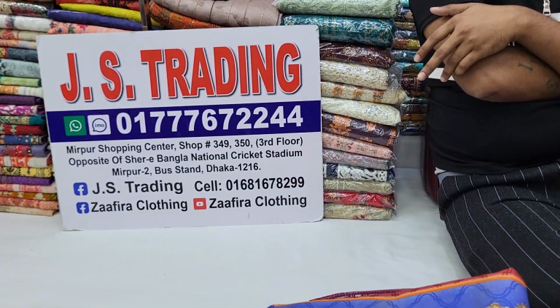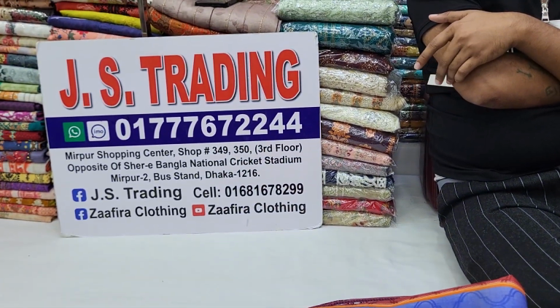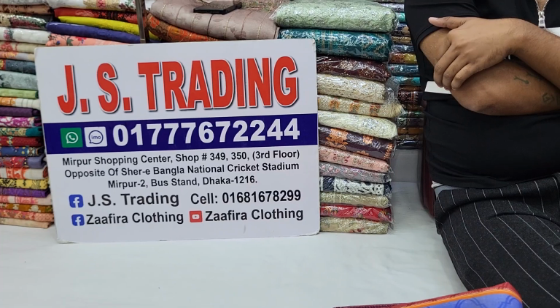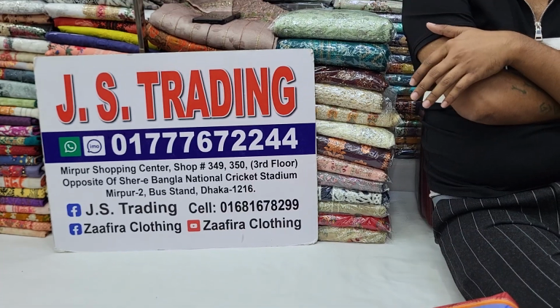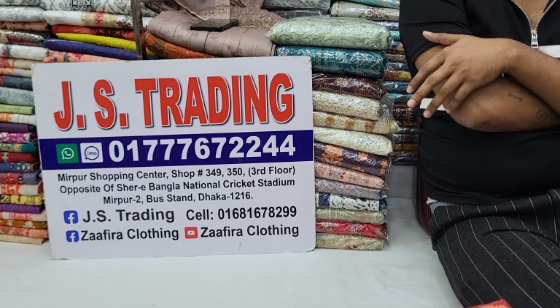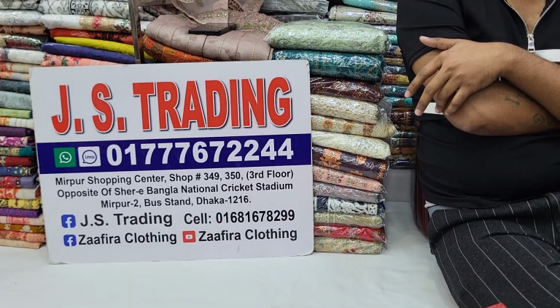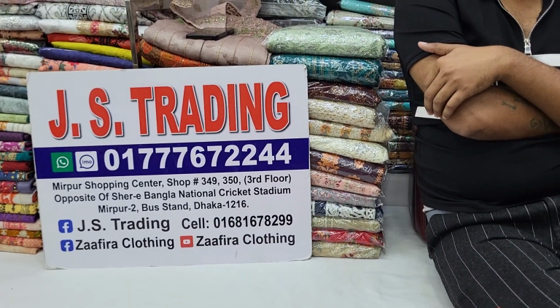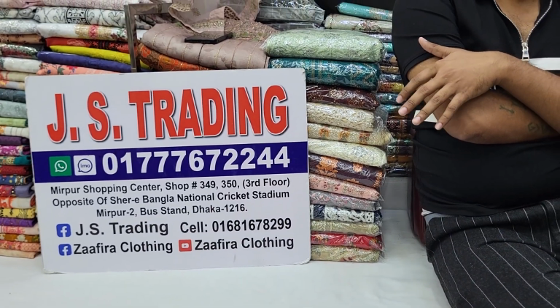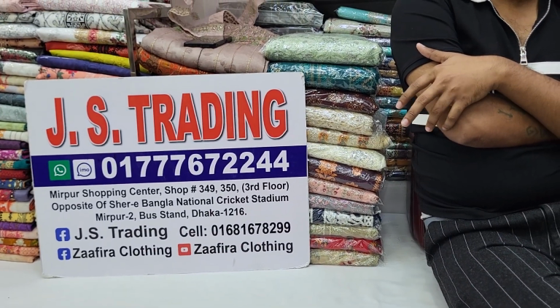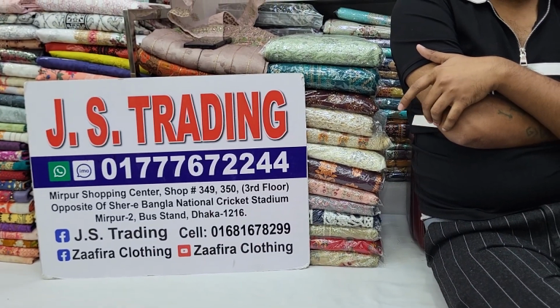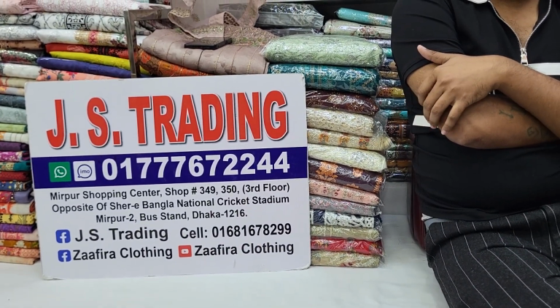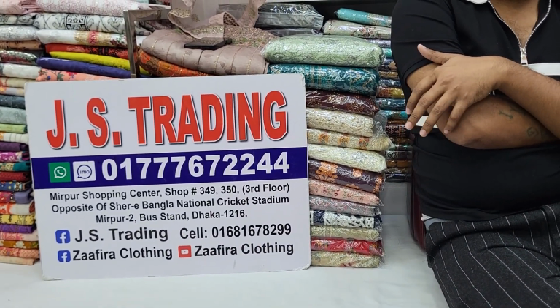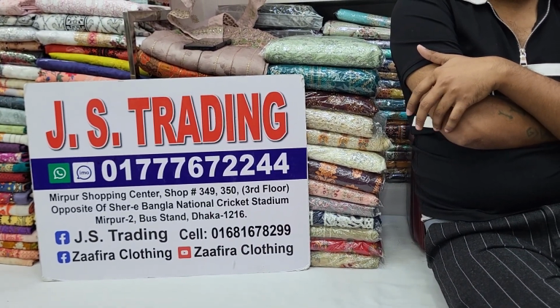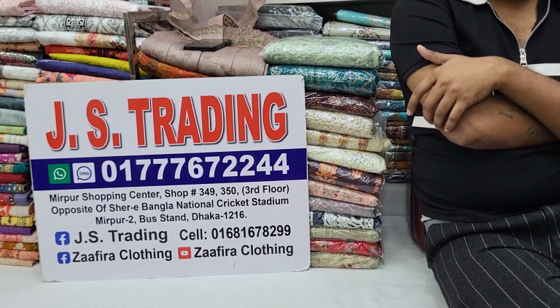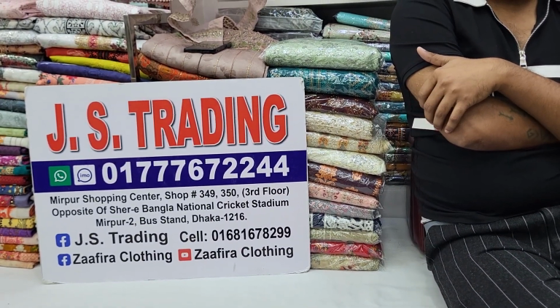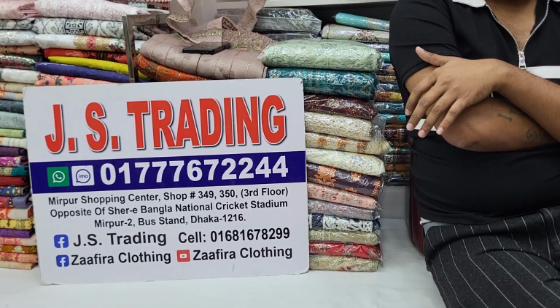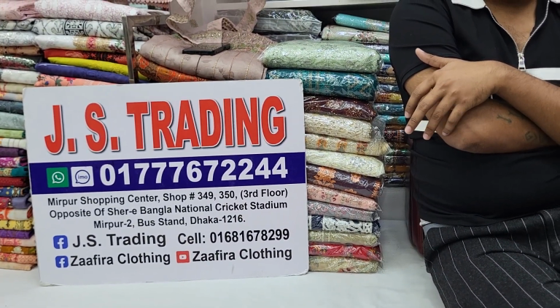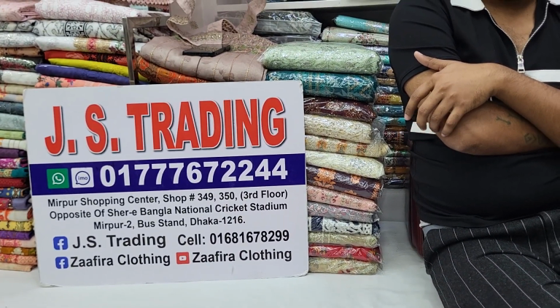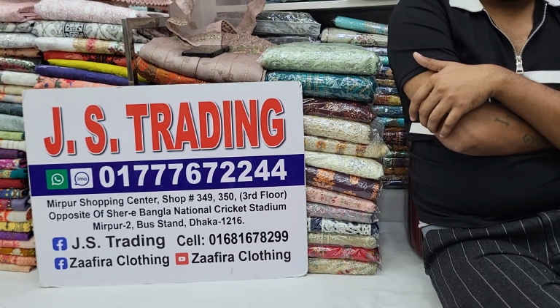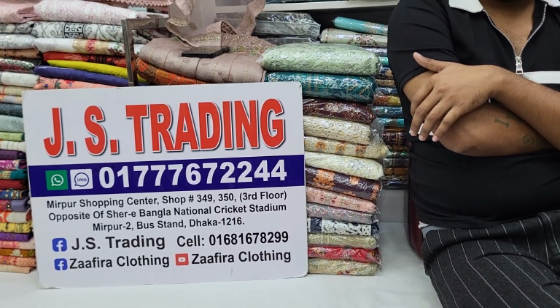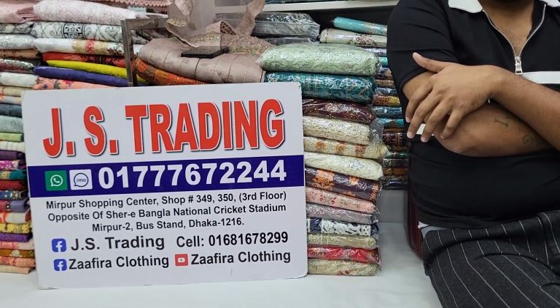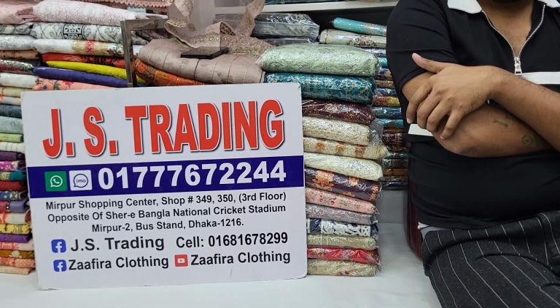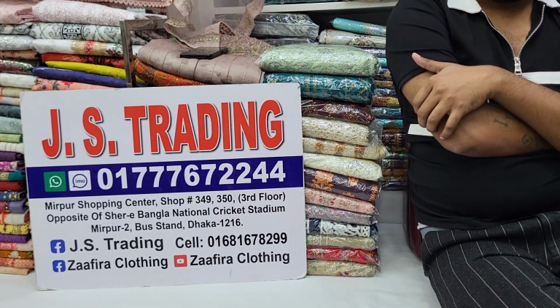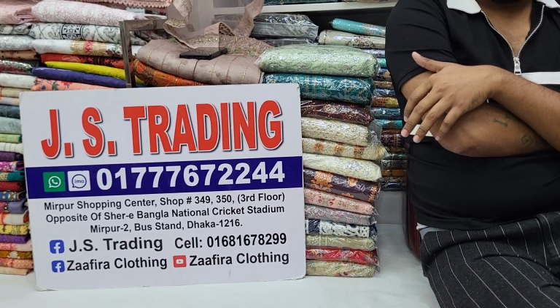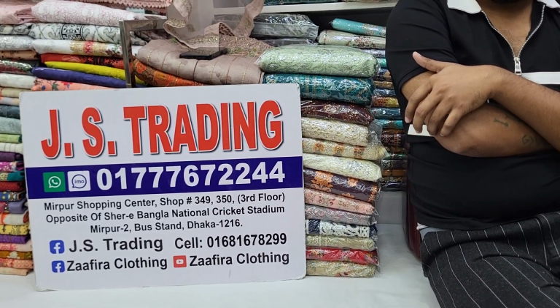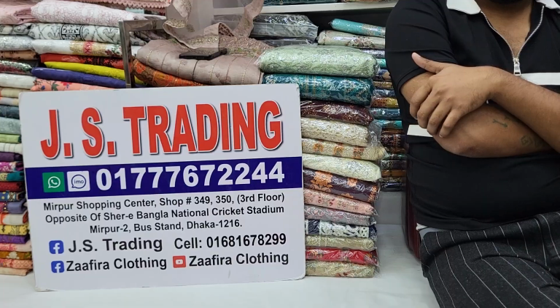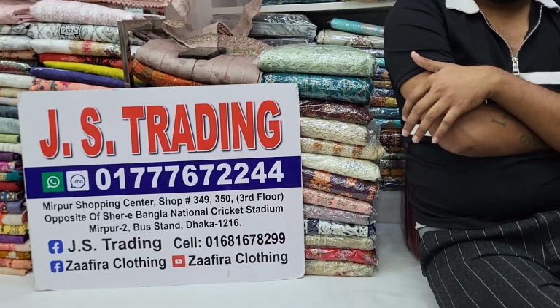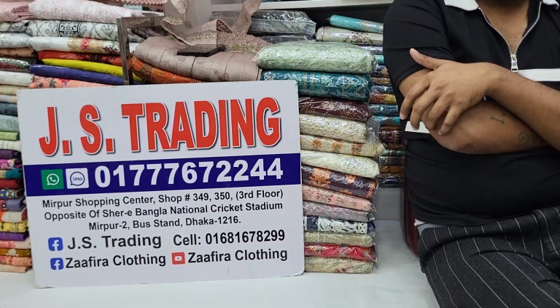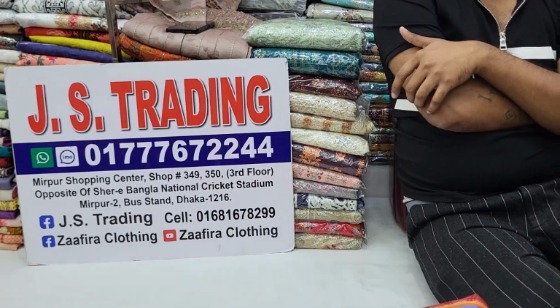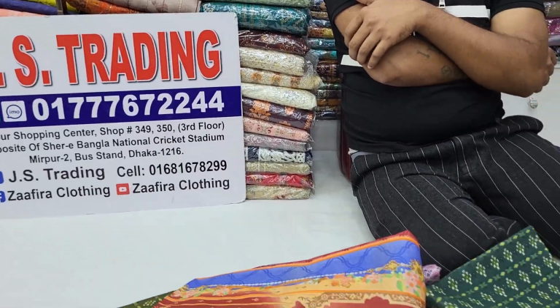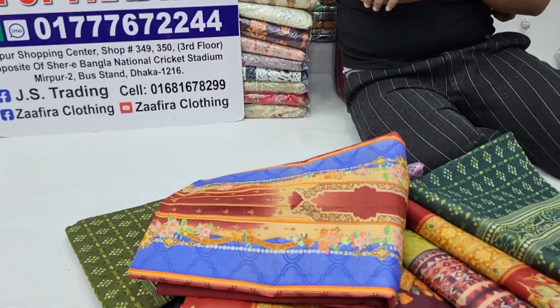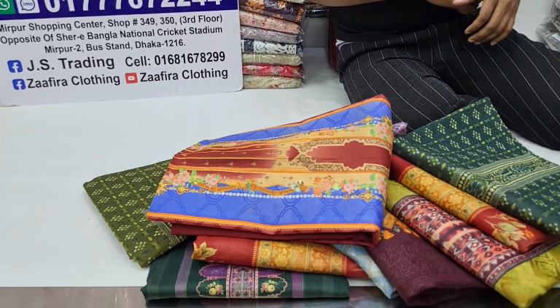JAS Trading Shop can be contacted via WhatsApp and email. You can order and get the address and details. You can also follow and subscribe to our Facebook page and YouTube channel.